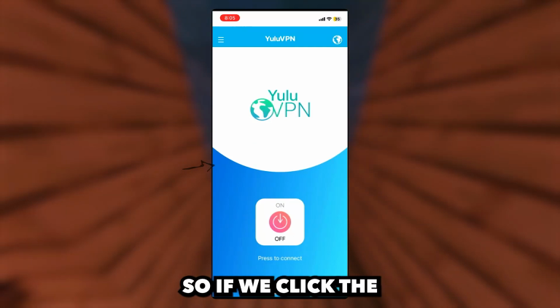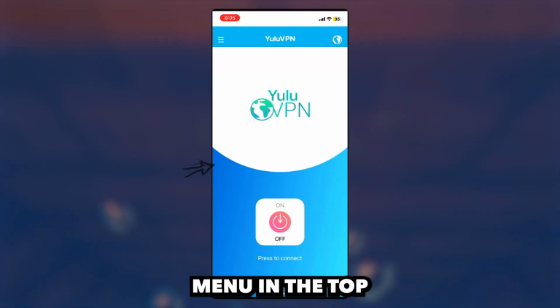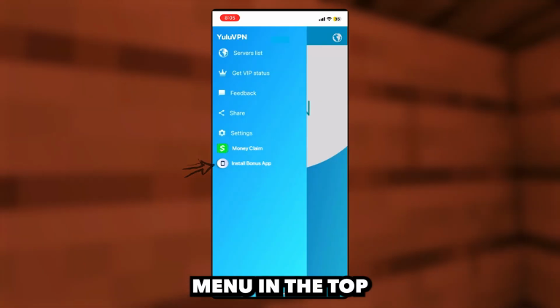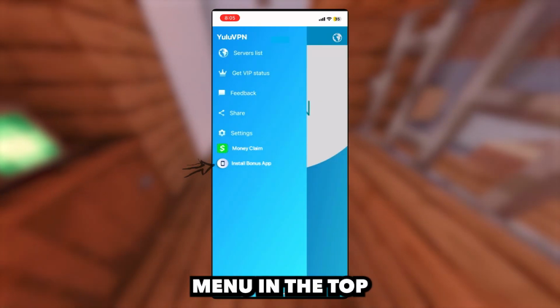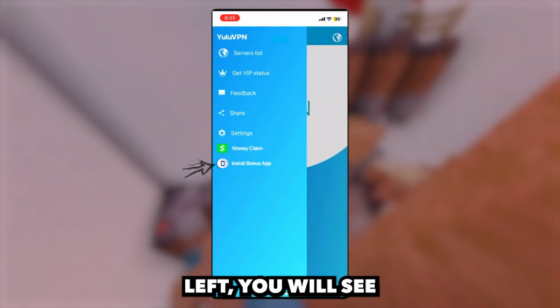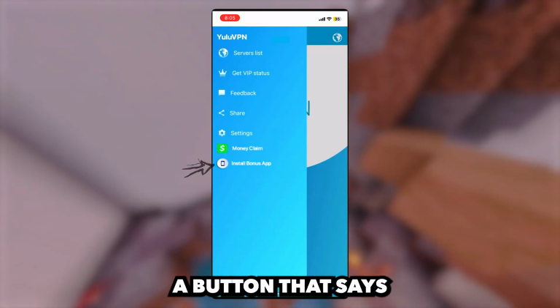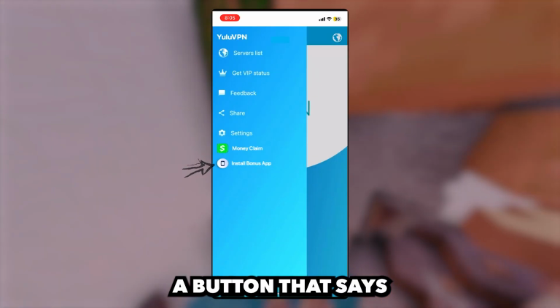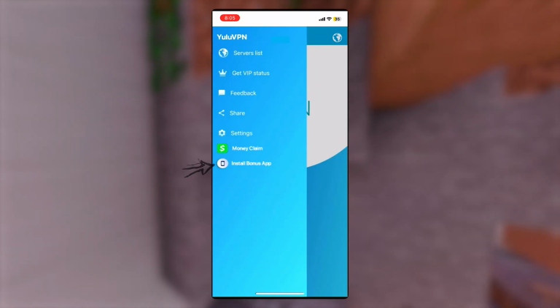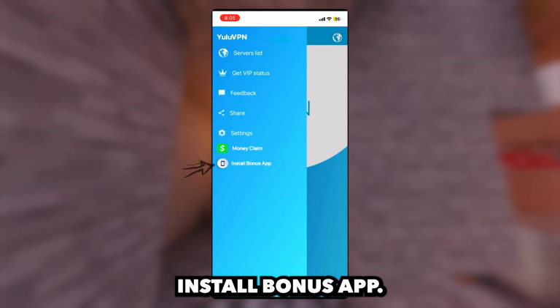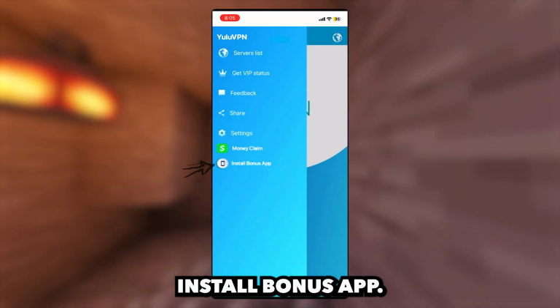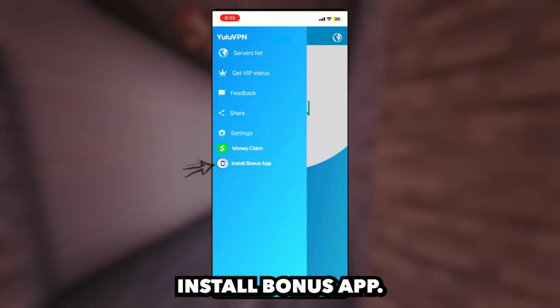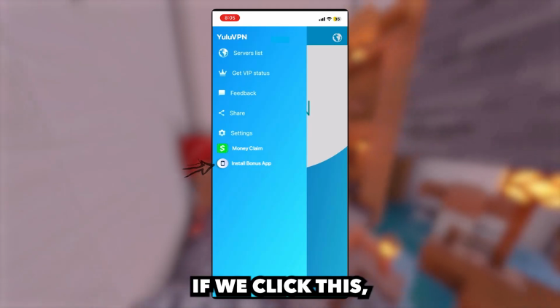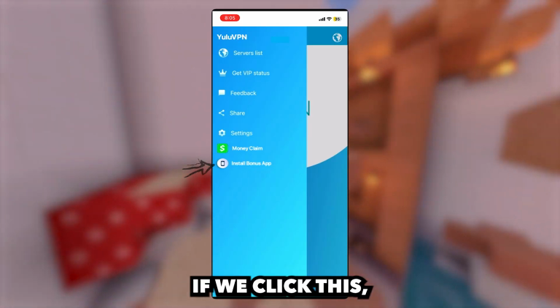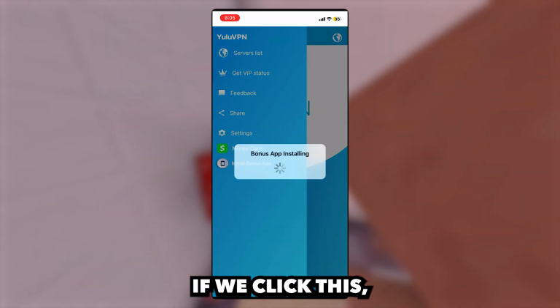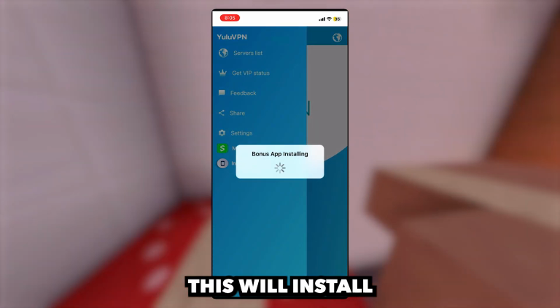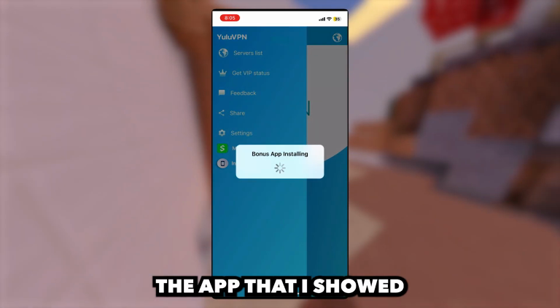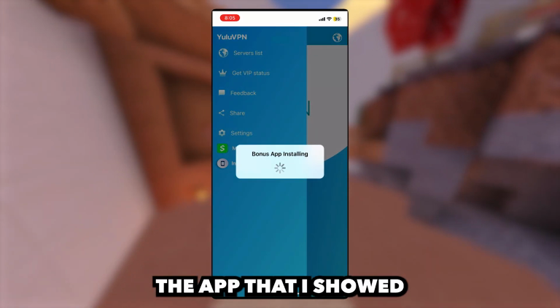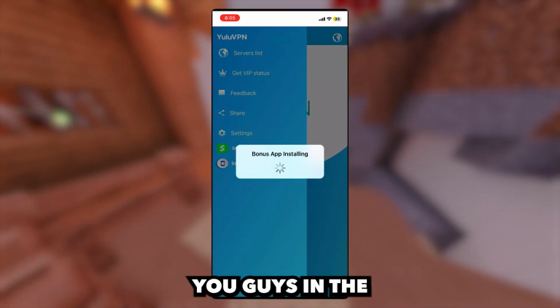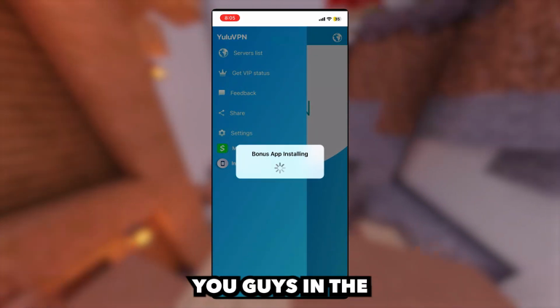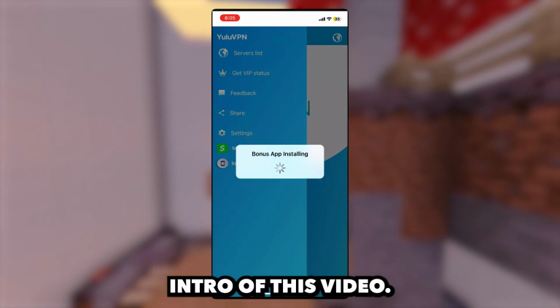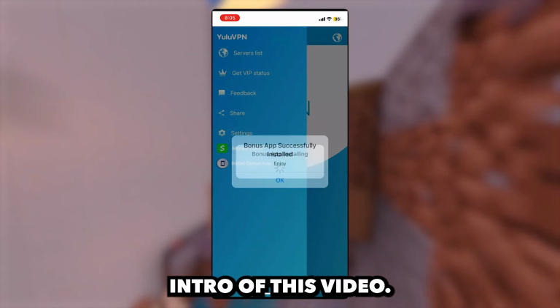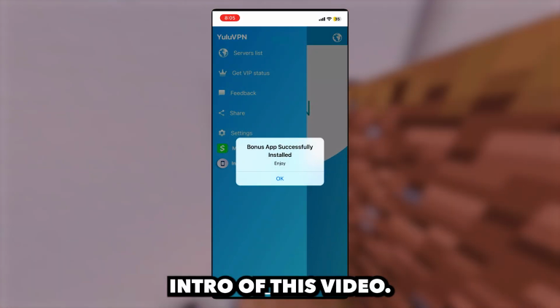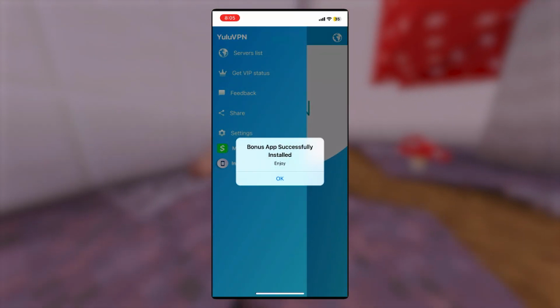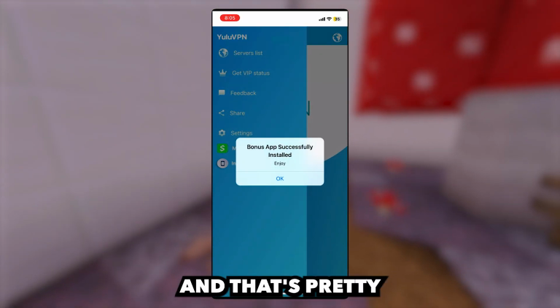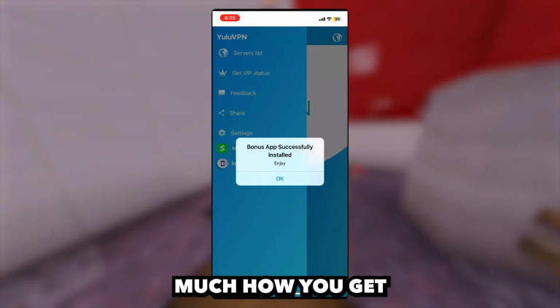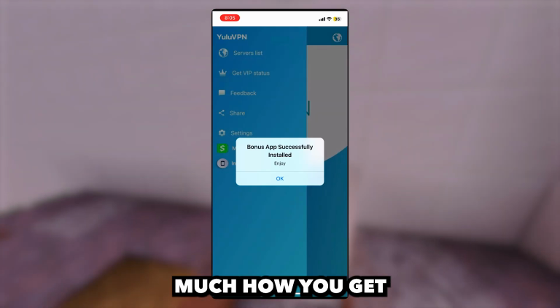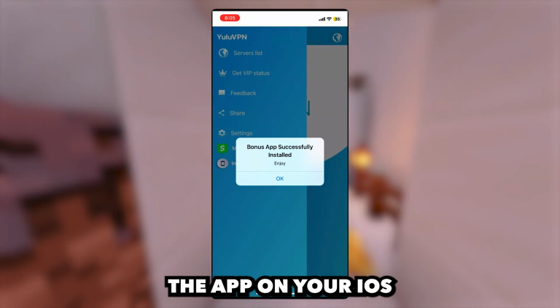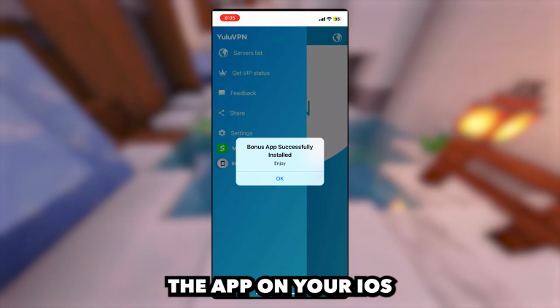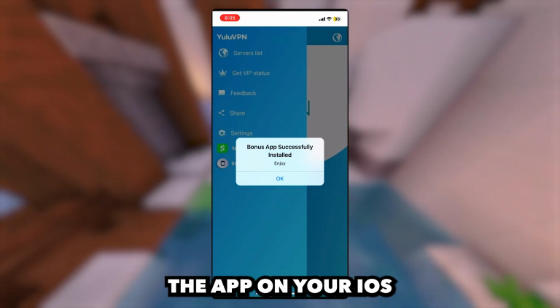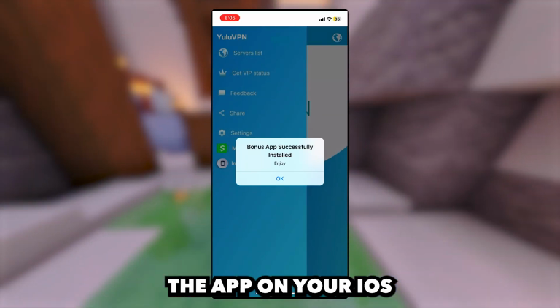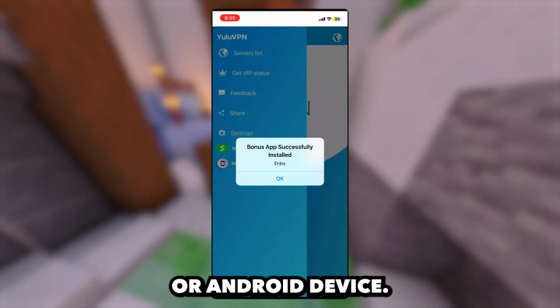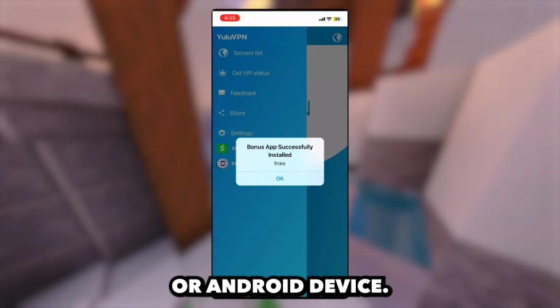If we click the menu in the top left, you will see a button that says install bonus app. If we click this, this will install the app that I showed you guys in the intro of this video, and that's pretty much how you get the app on your iOS or Android device.